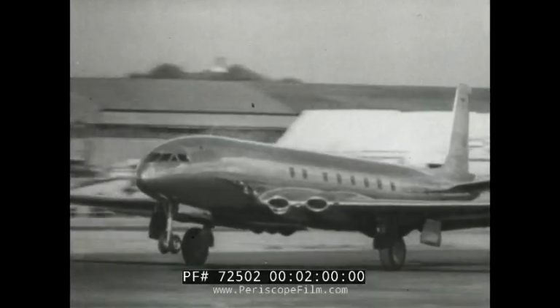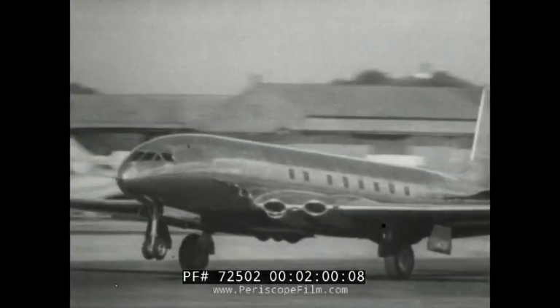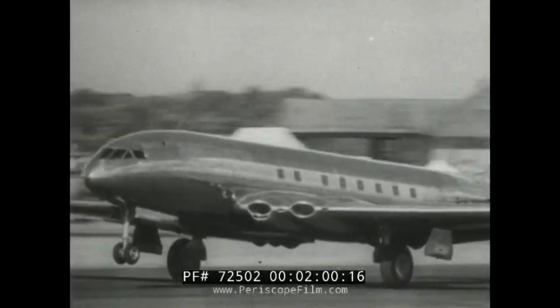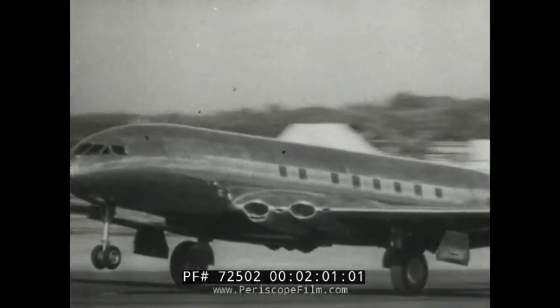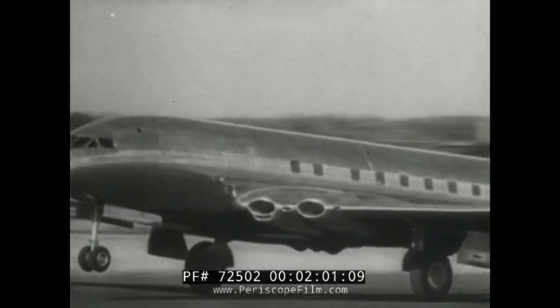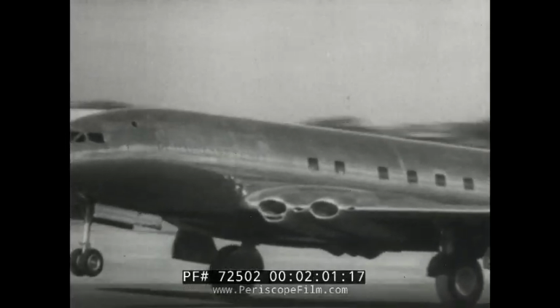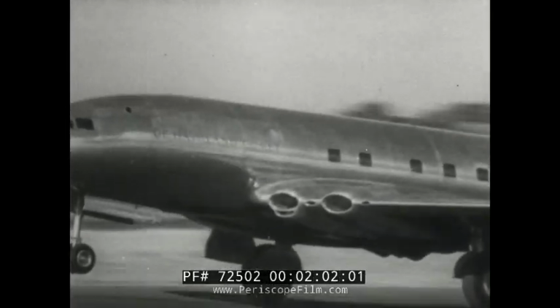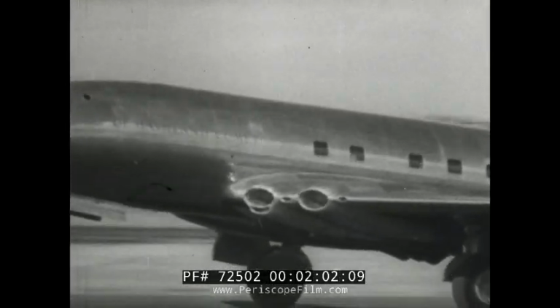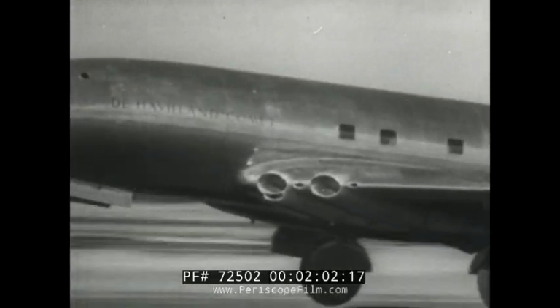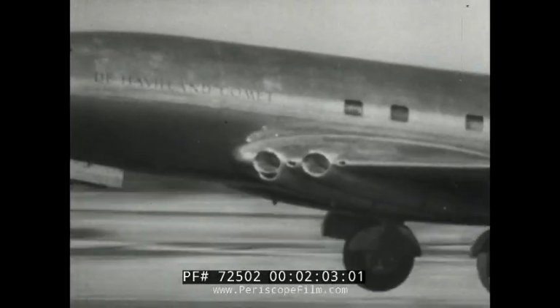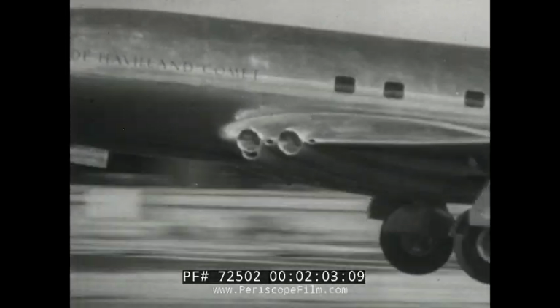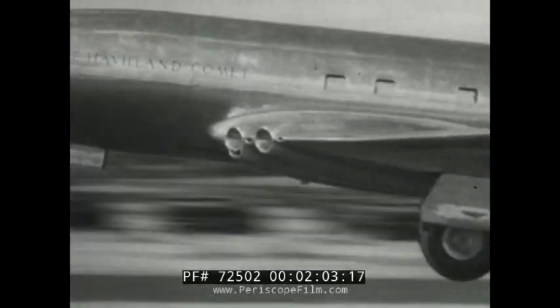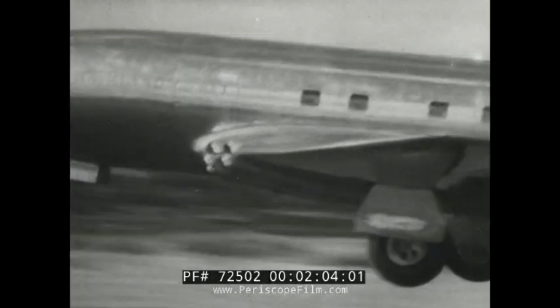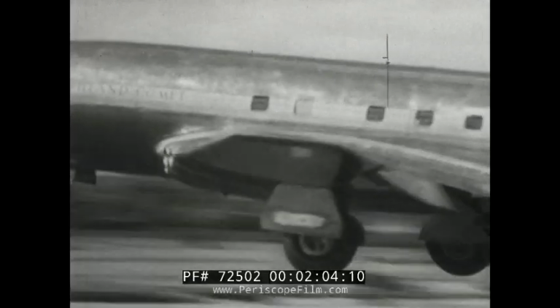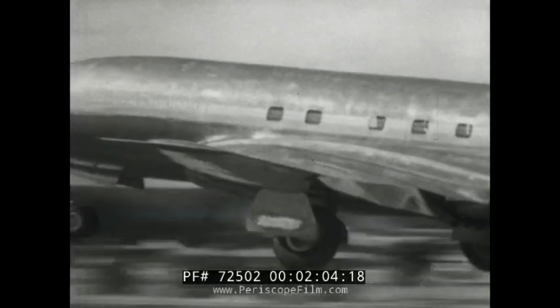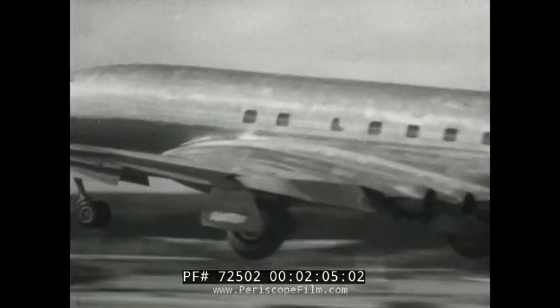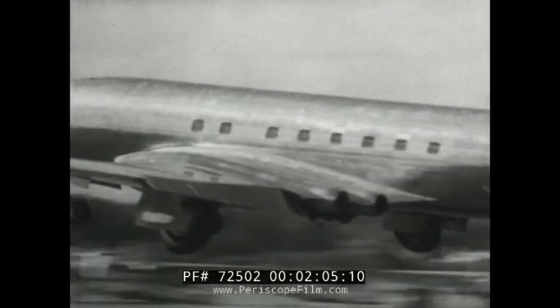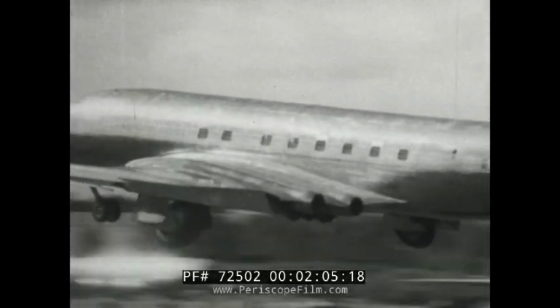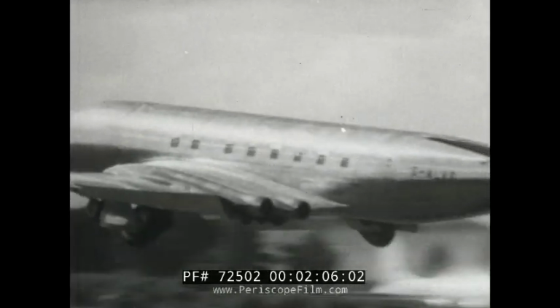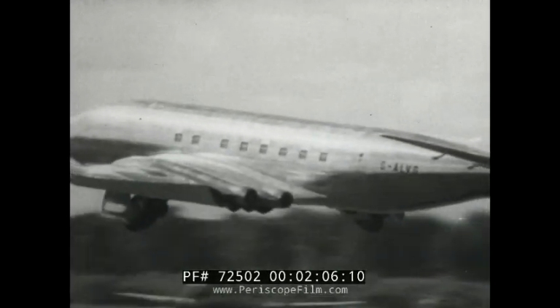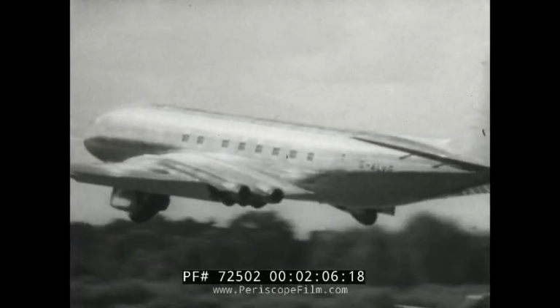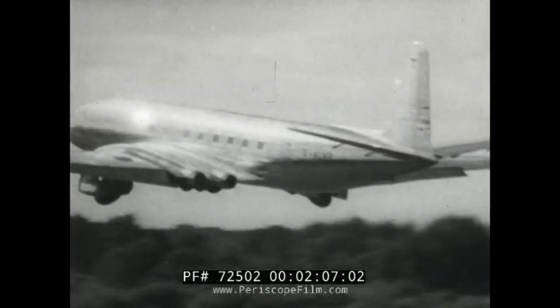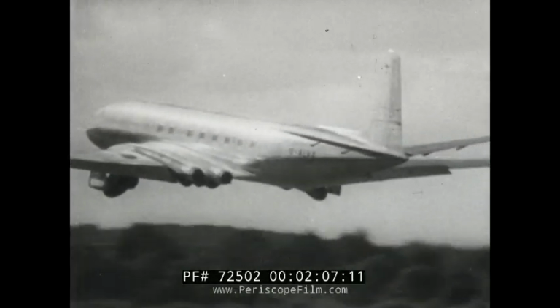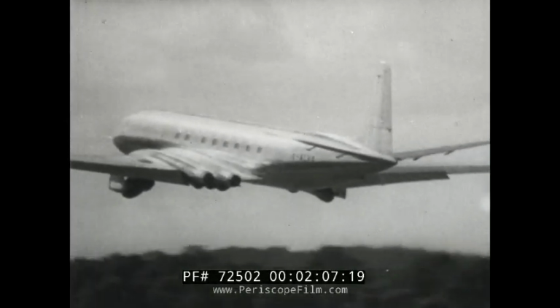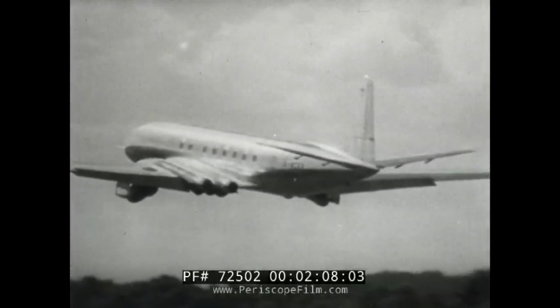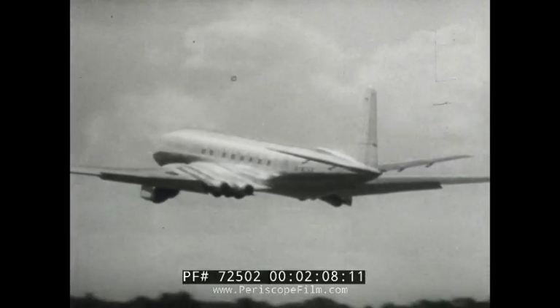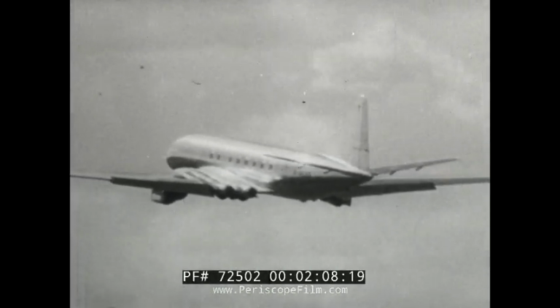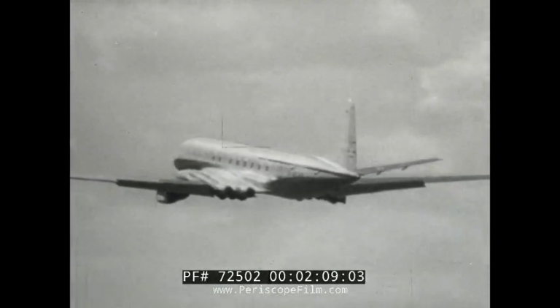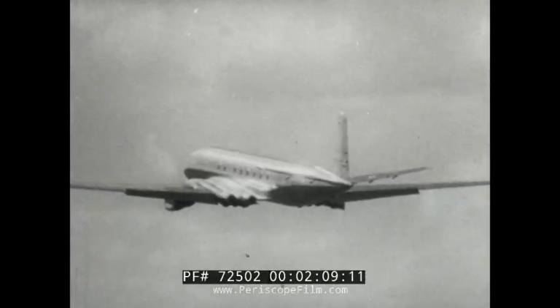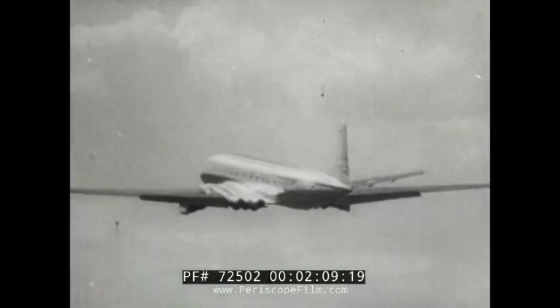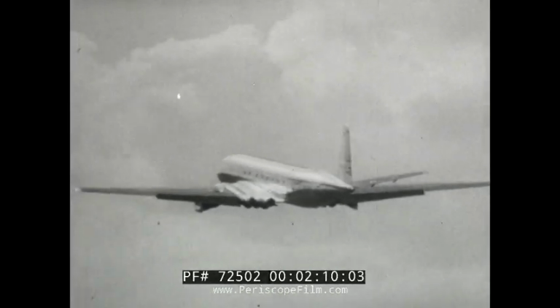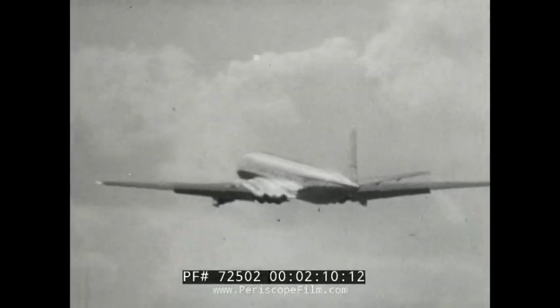With the accent on peace — or so we hope — civil aircraft were obviously very much to the fore. Here's the de Havilland Comet, a 36-passenger jet airliner and the first of its kind in the world.